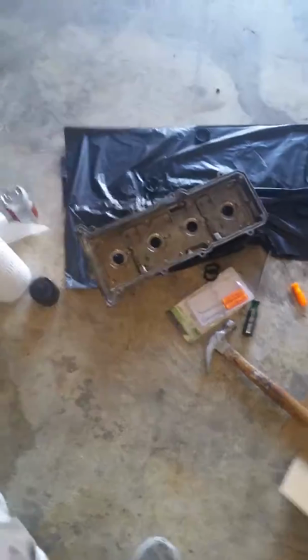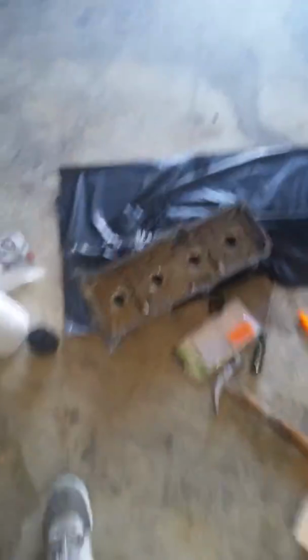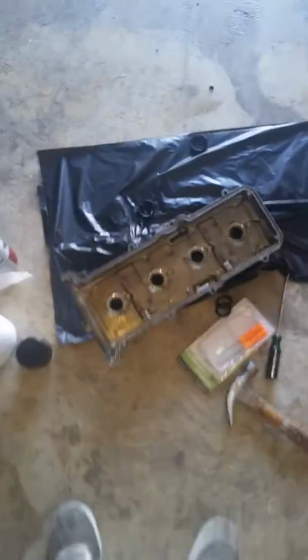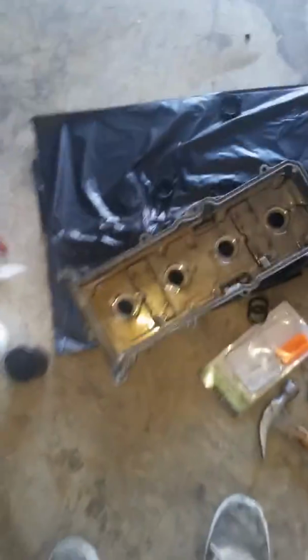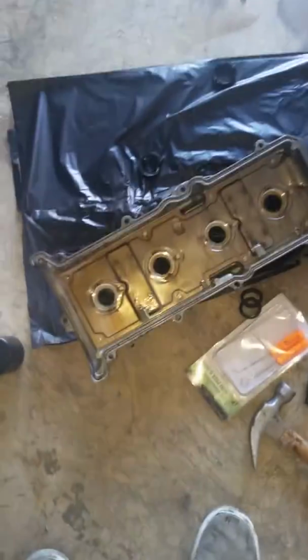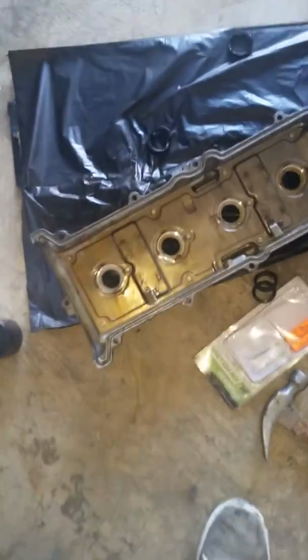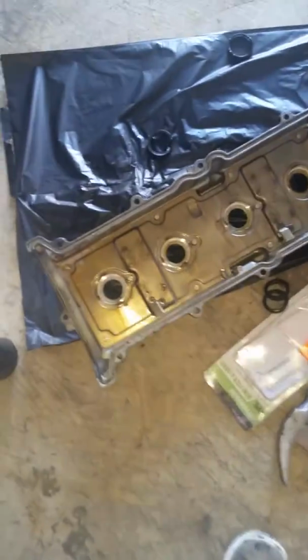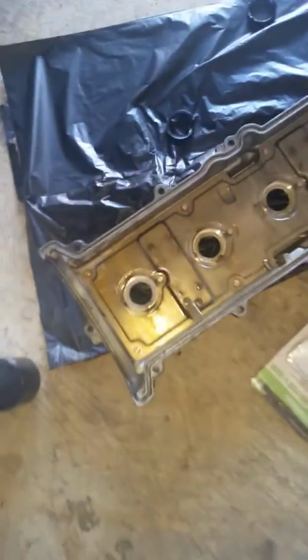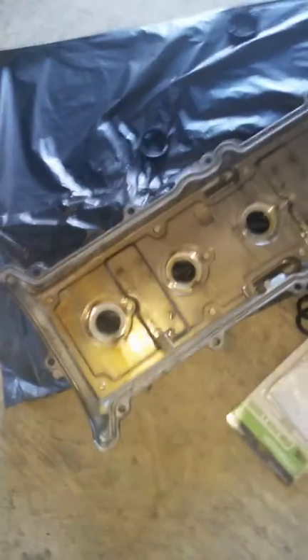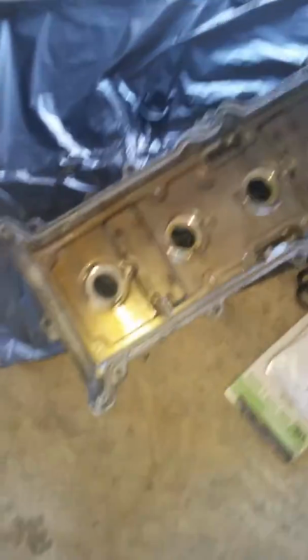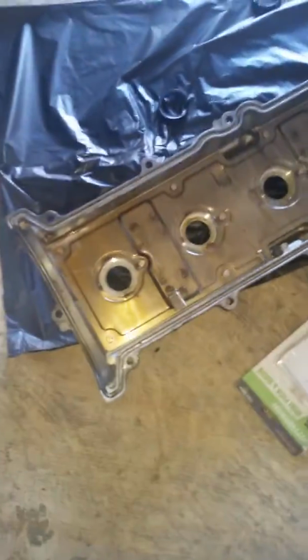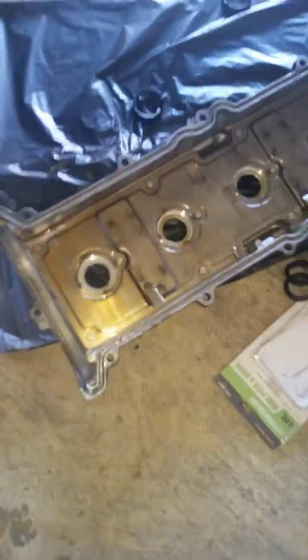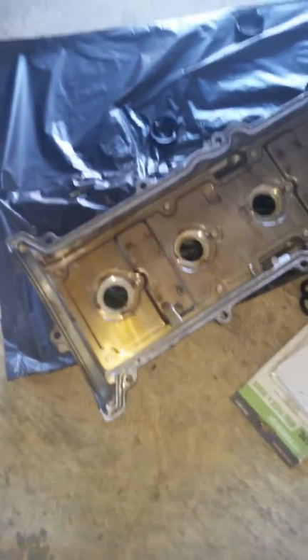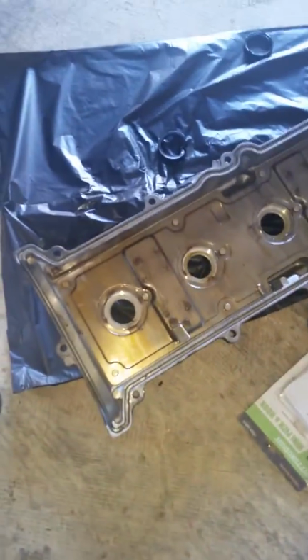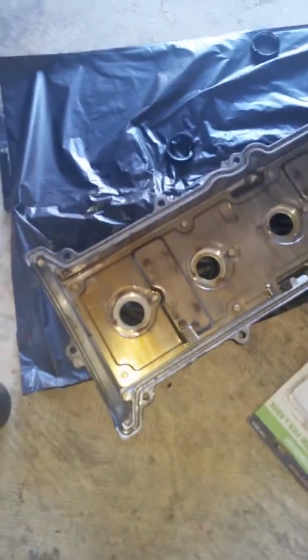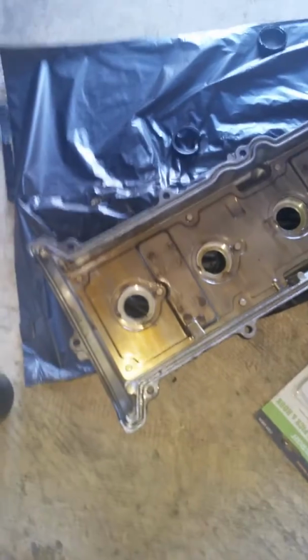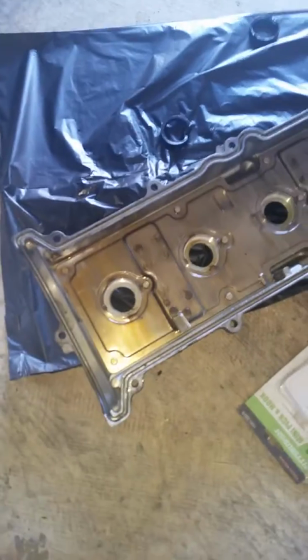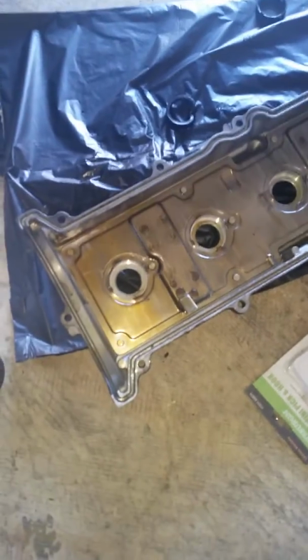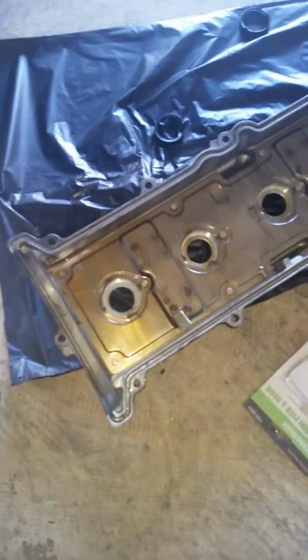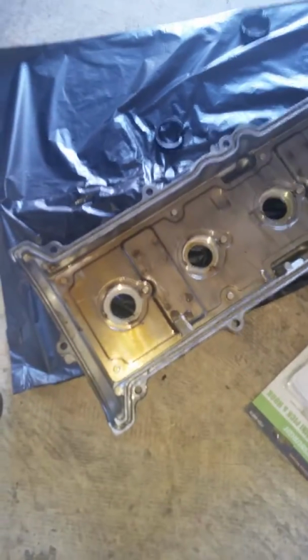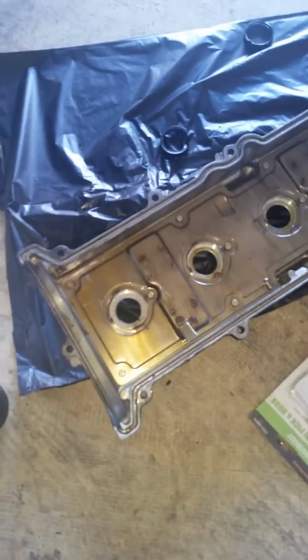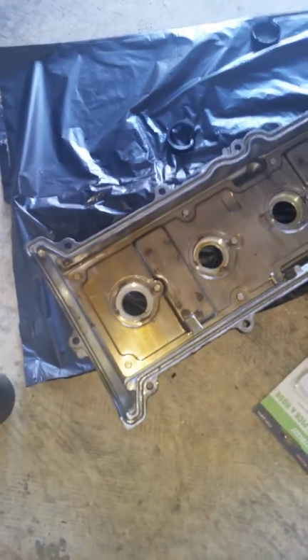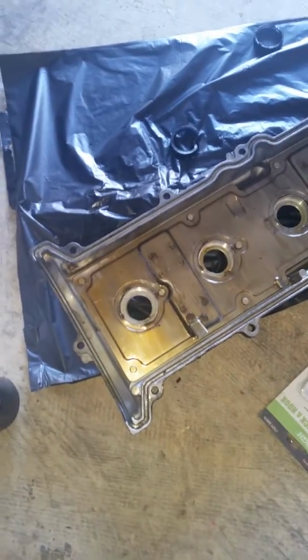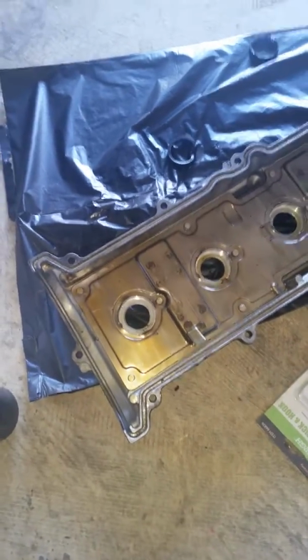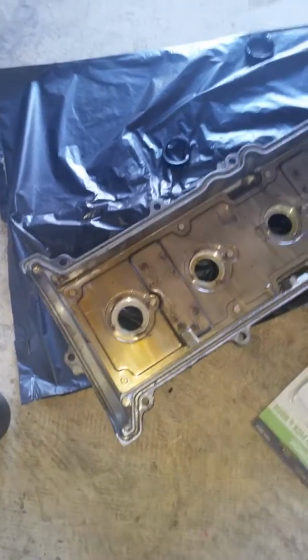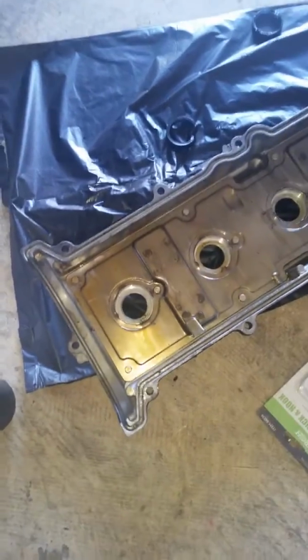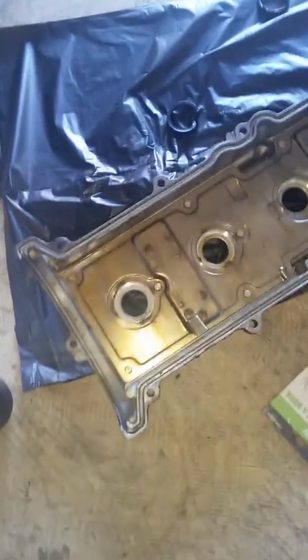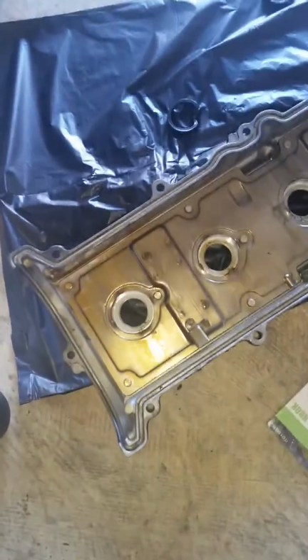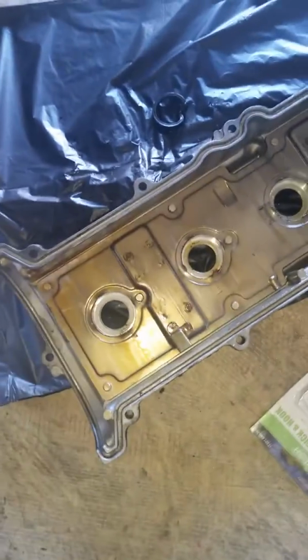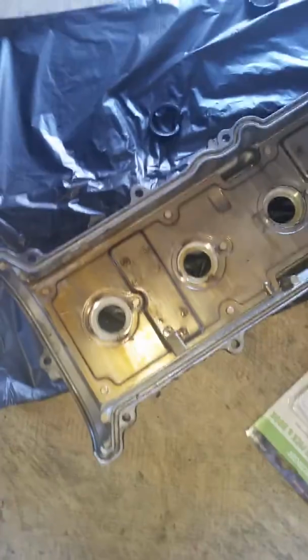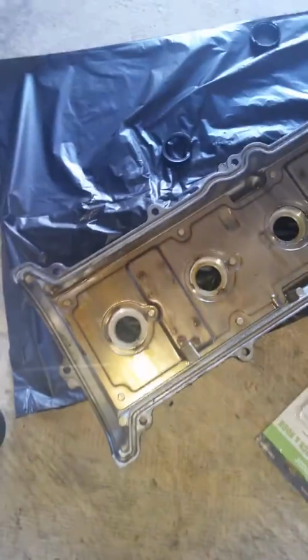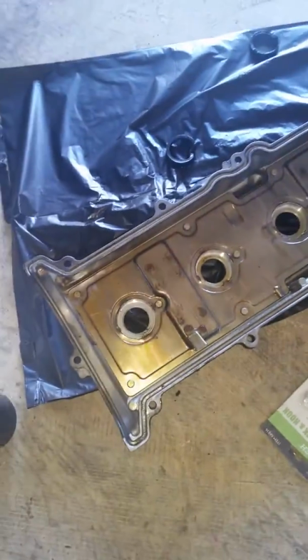I keep getting phone calls on my personal phone which keeps cutting my video, so I apologize if it seems kind of choppy all over the place, but I hope that you're able to get the information you need to help you solve your oil leak from your valve cover gasket.